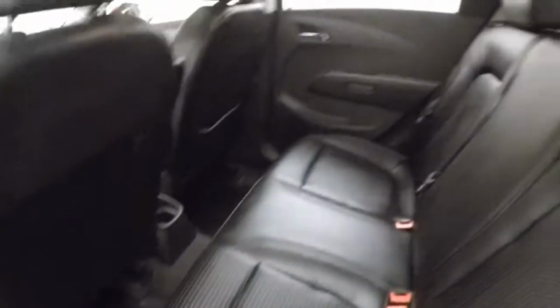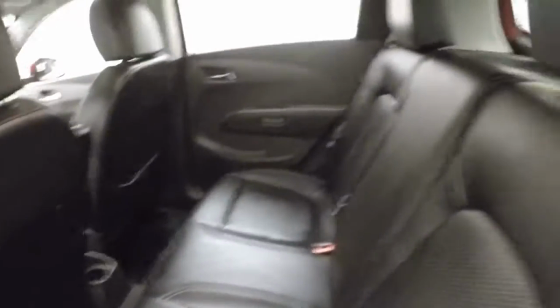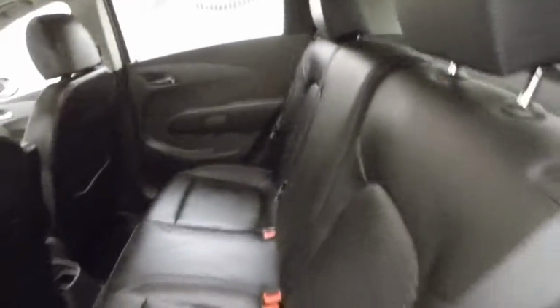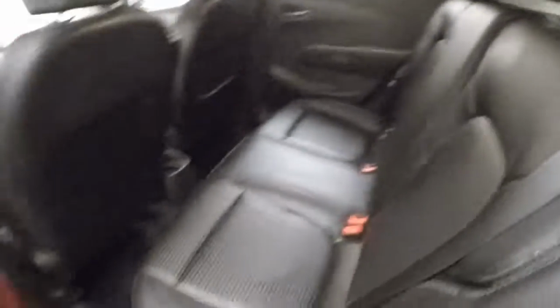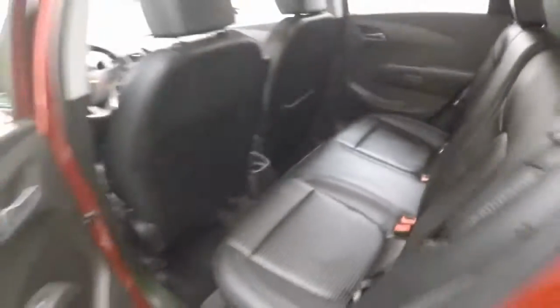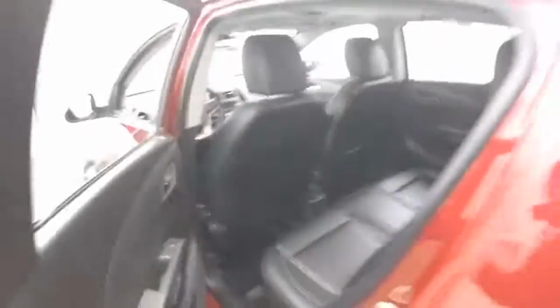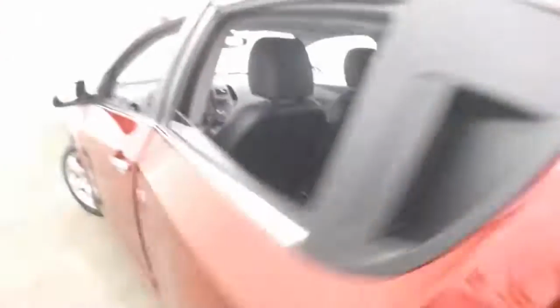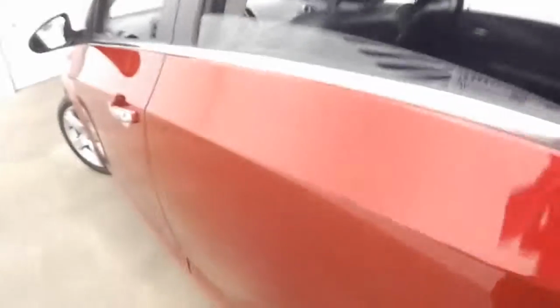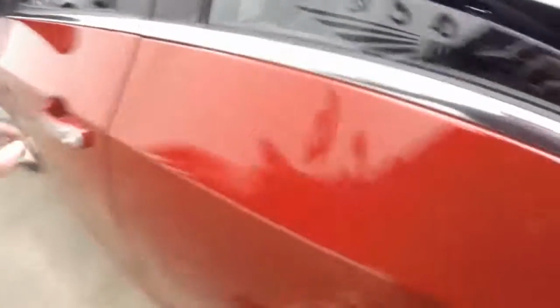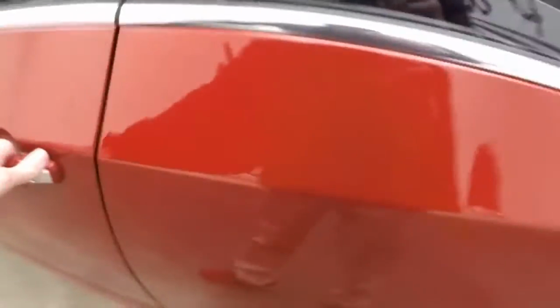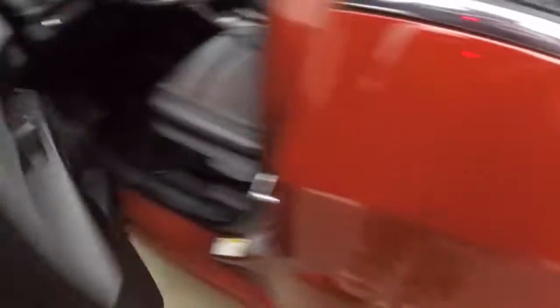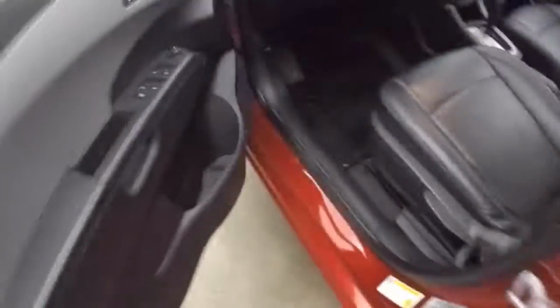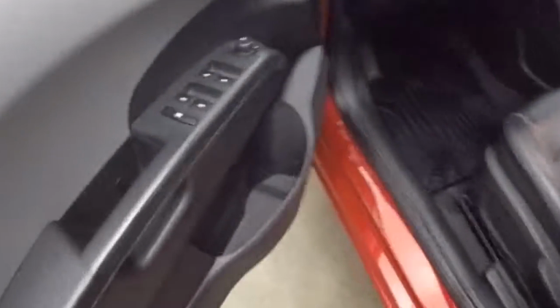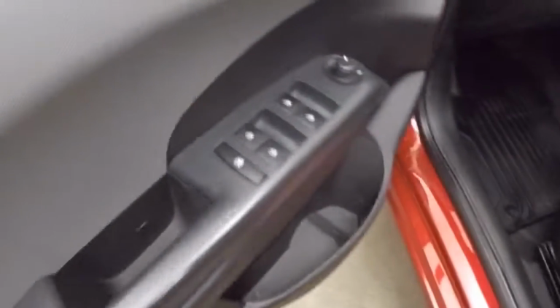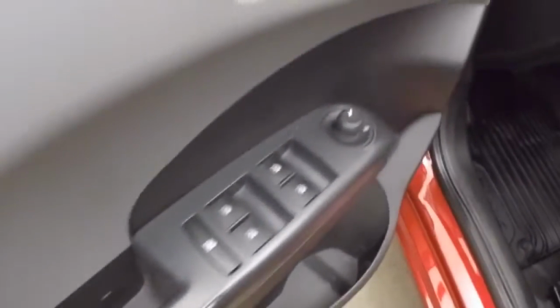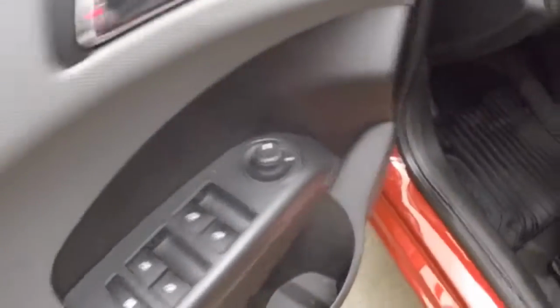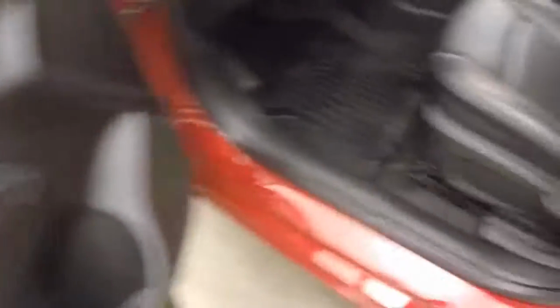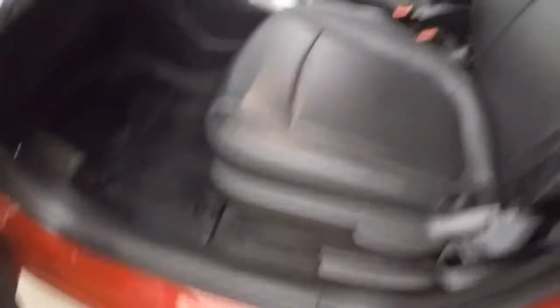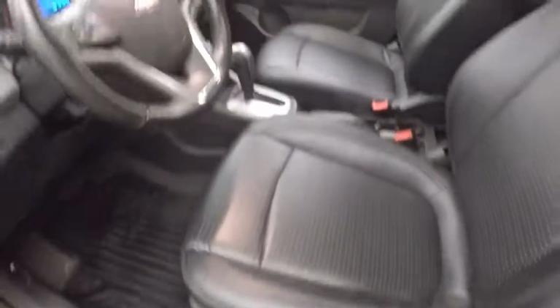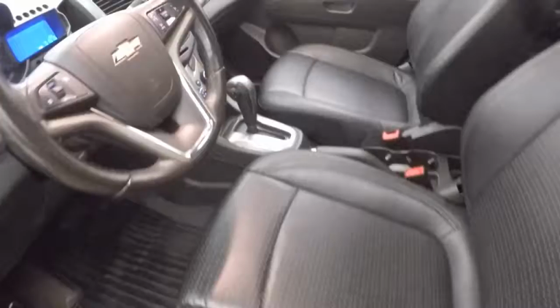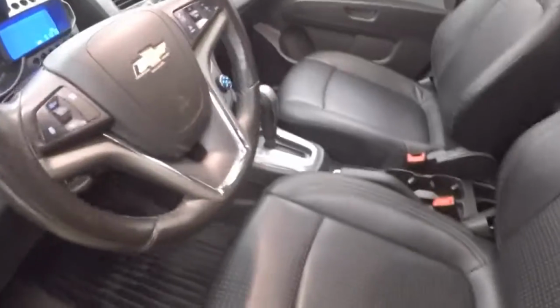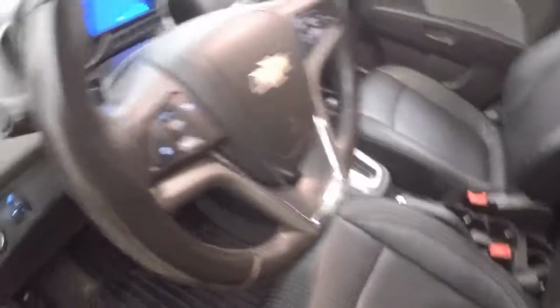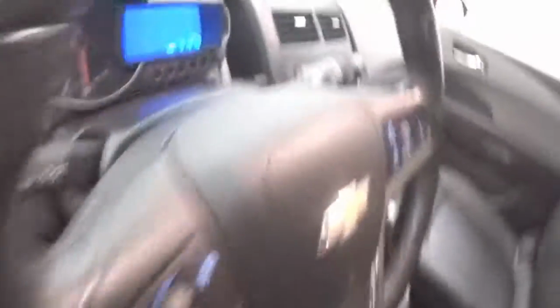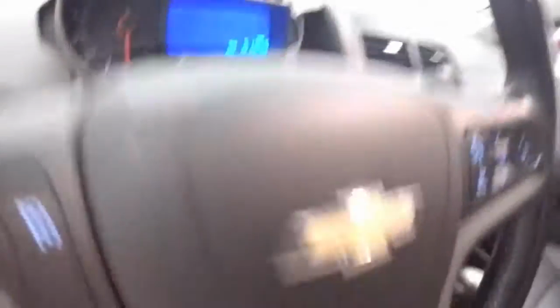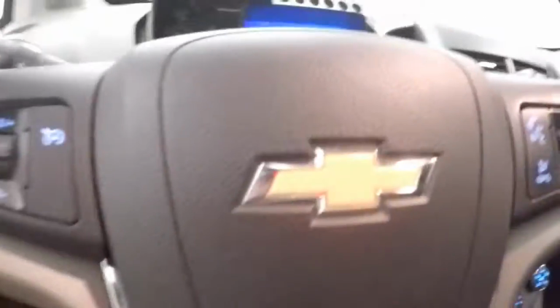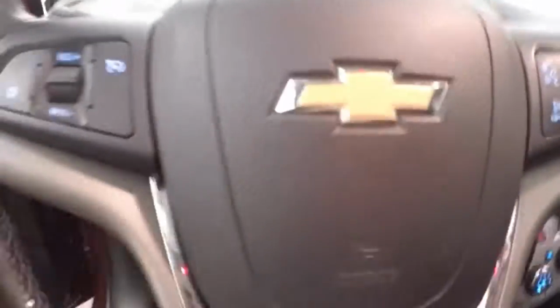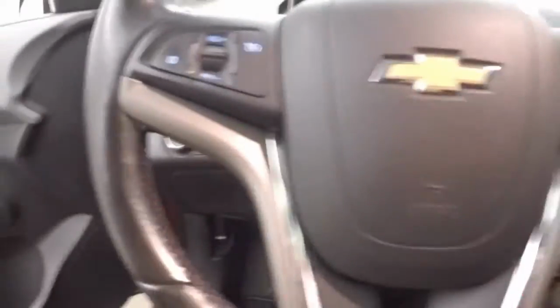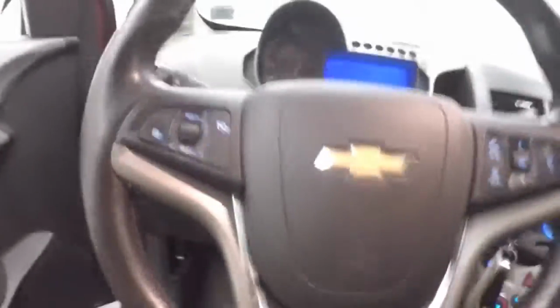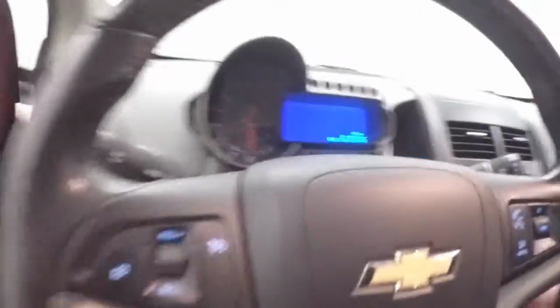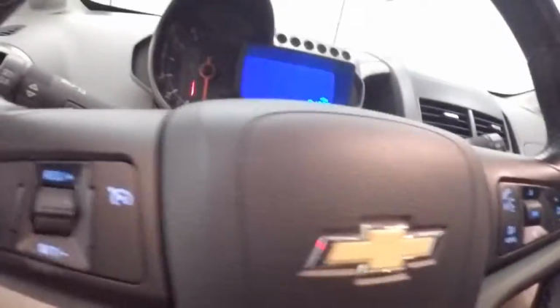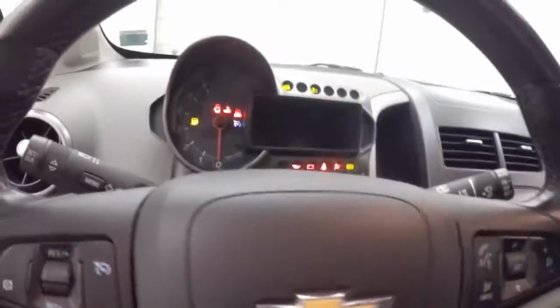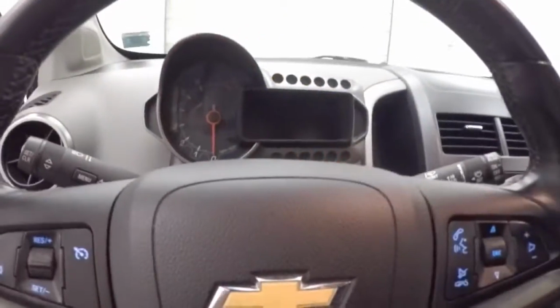Nice leather interior. Any controls on the door. Manual seats. Cruise control, Bluetooth and stereo controls on the steering wheel.